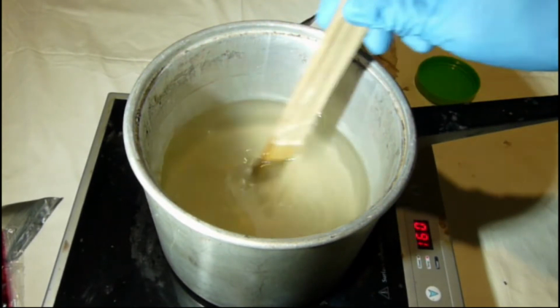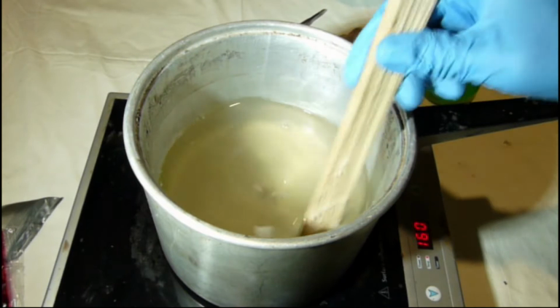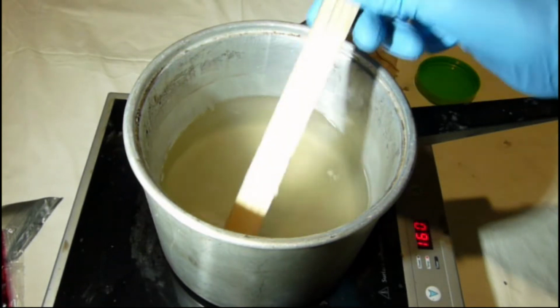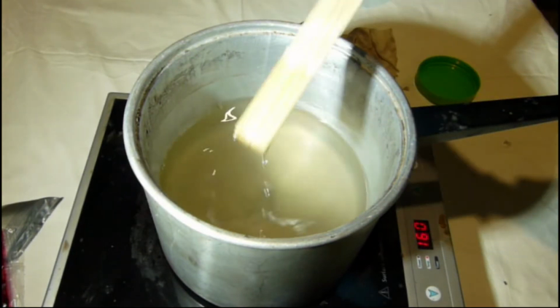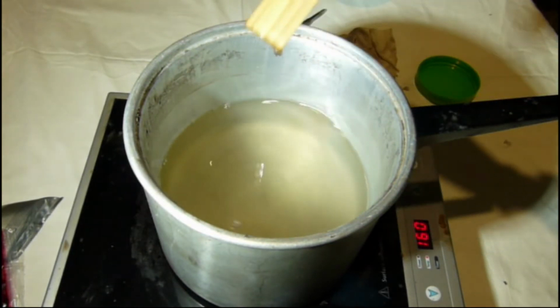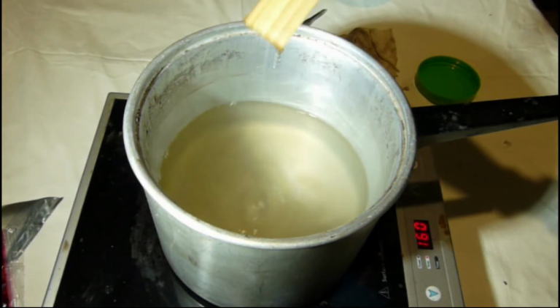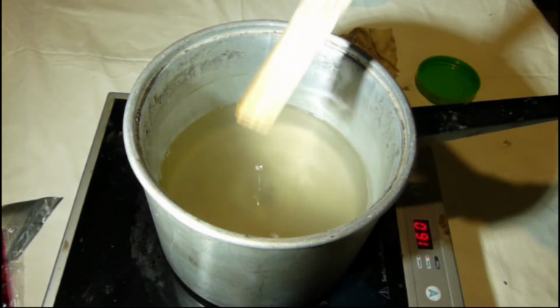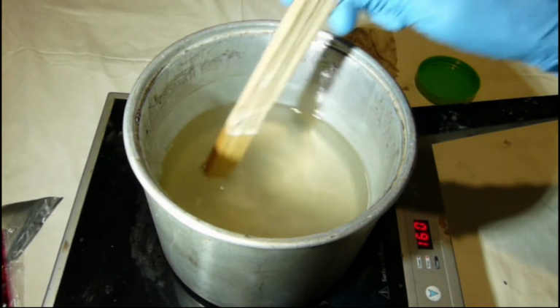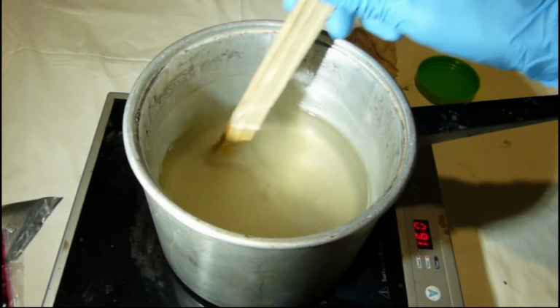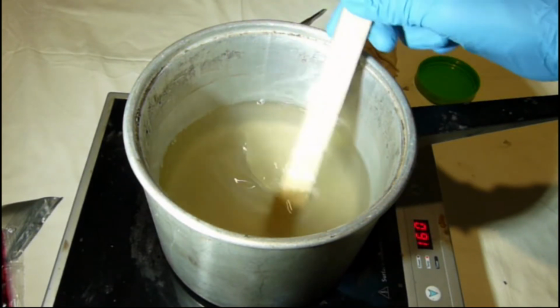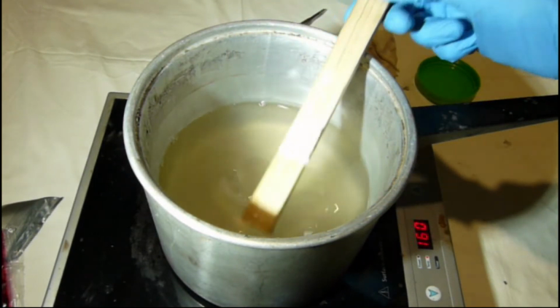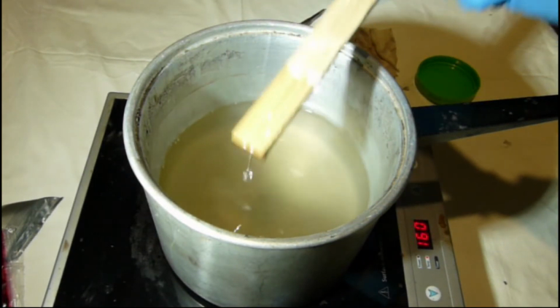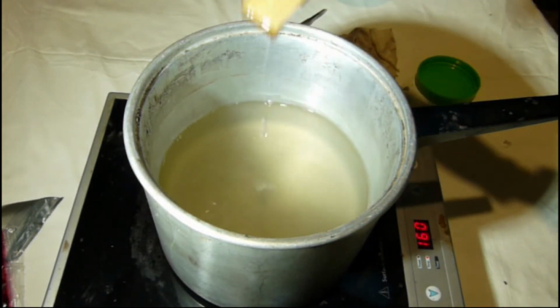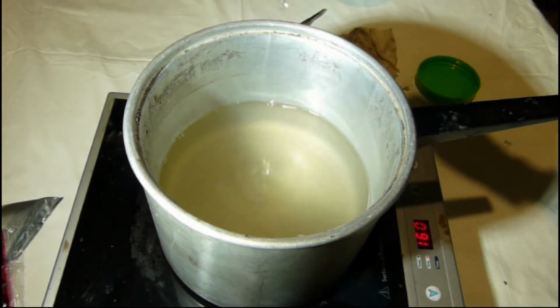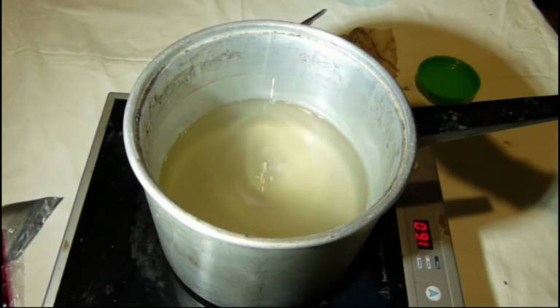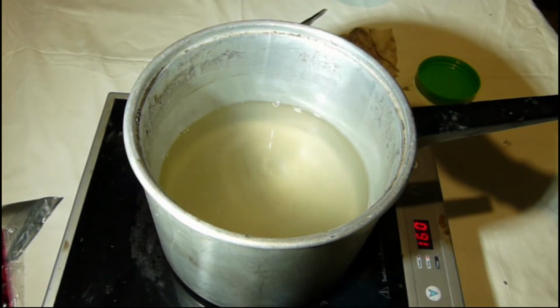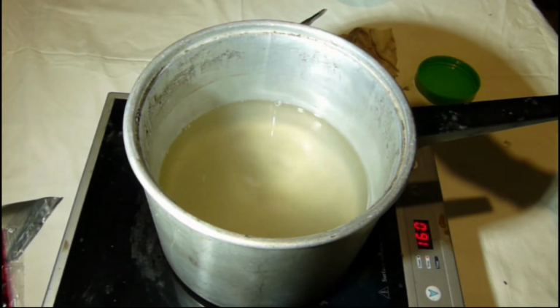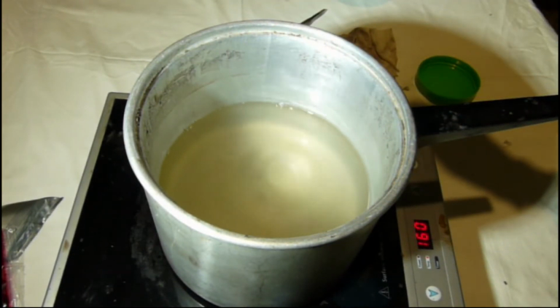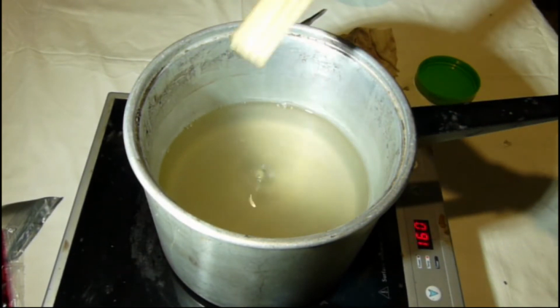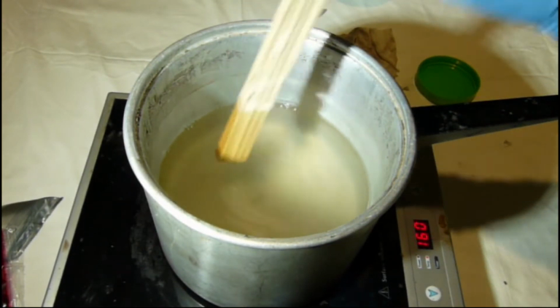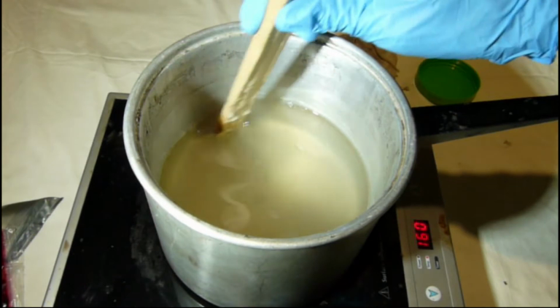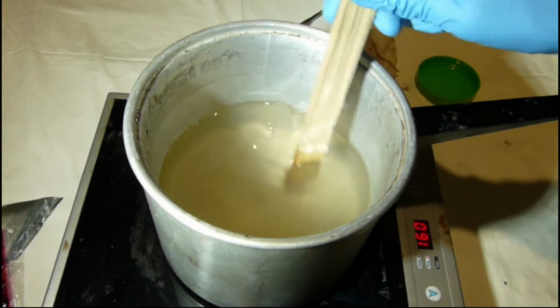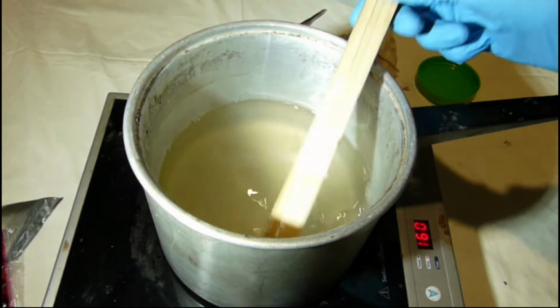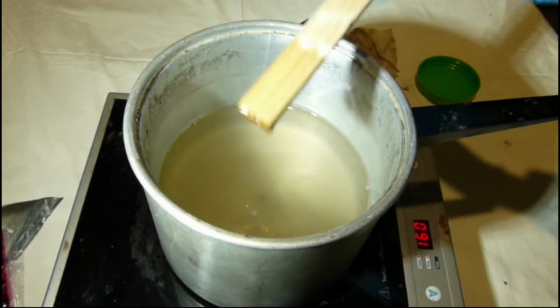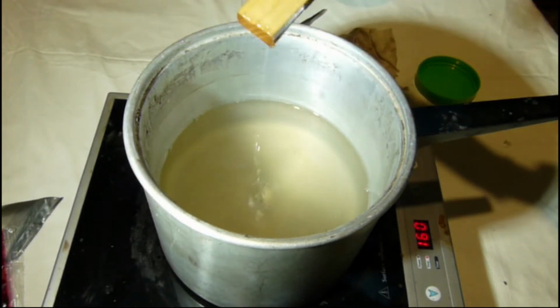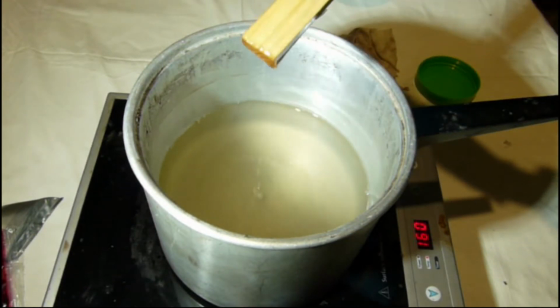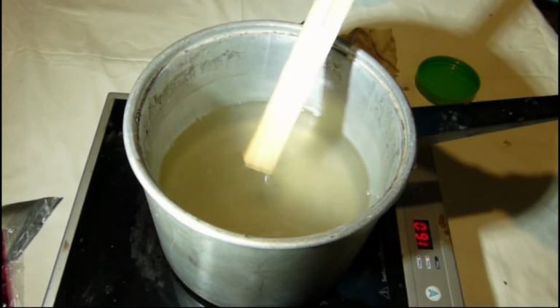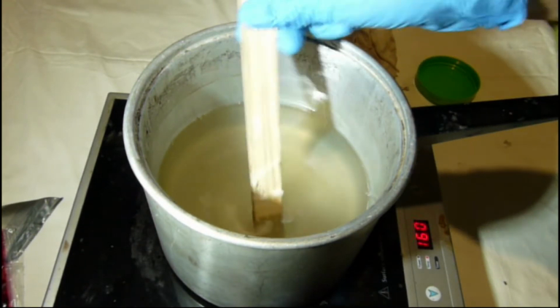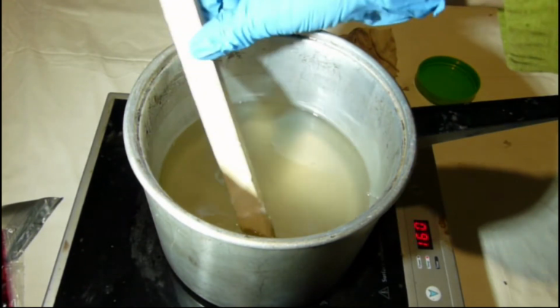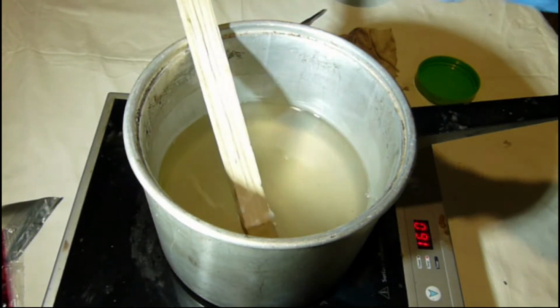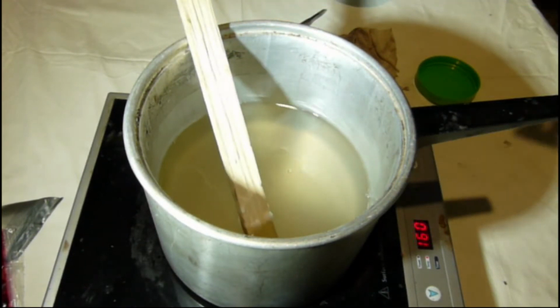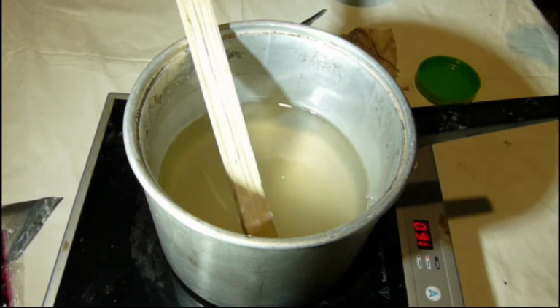Now we are going to put the petroleum jelly. I suggest having a rag for cleaning nearby. It will dissolve fairly quickly.